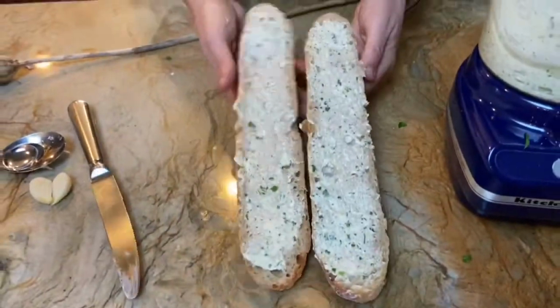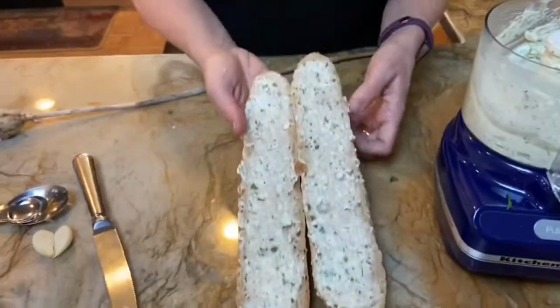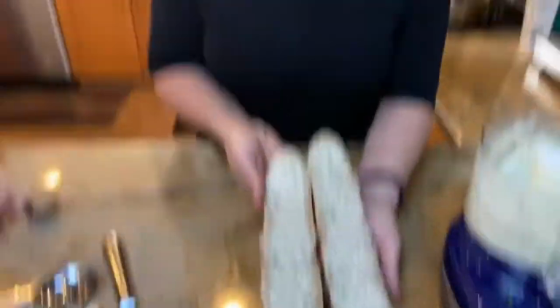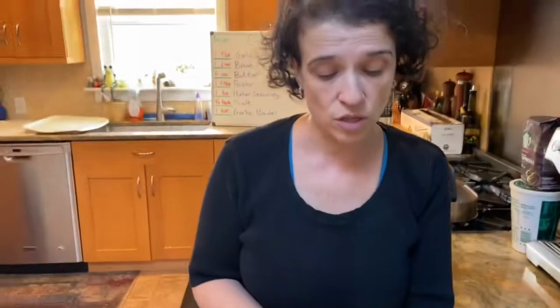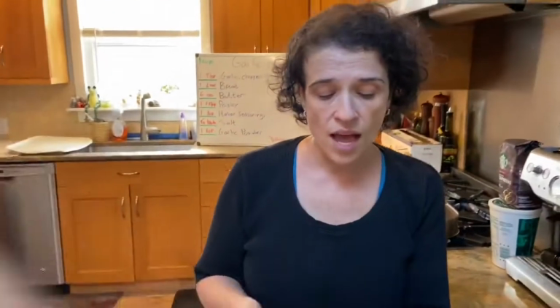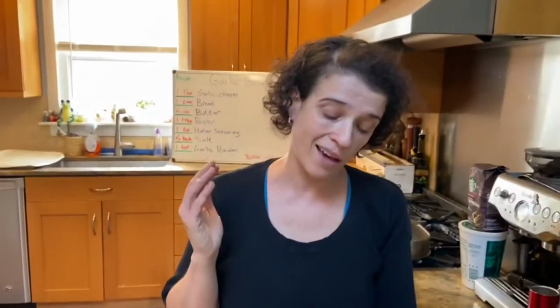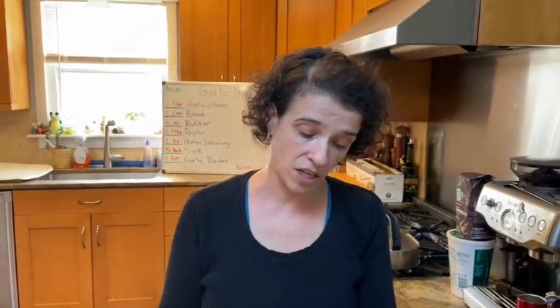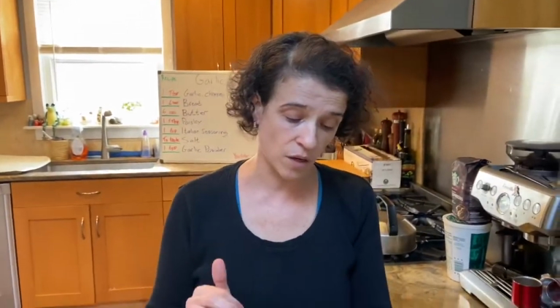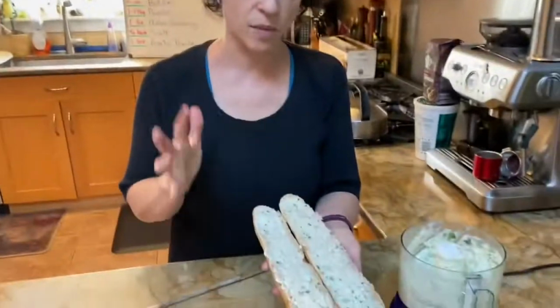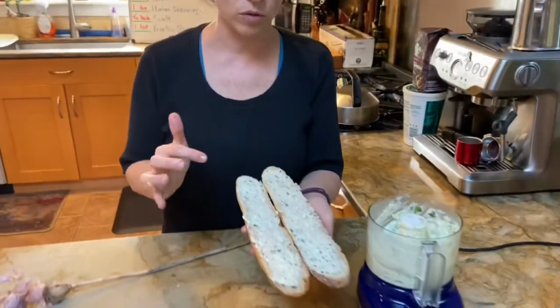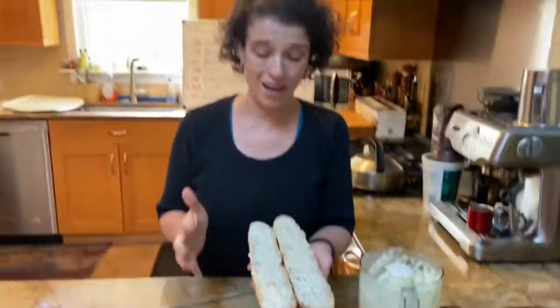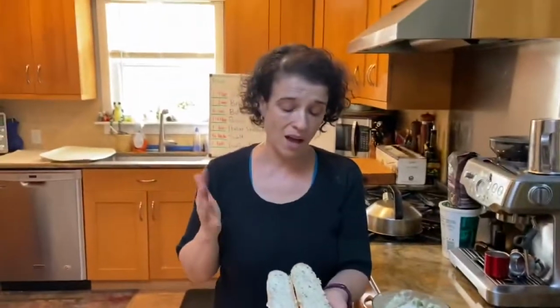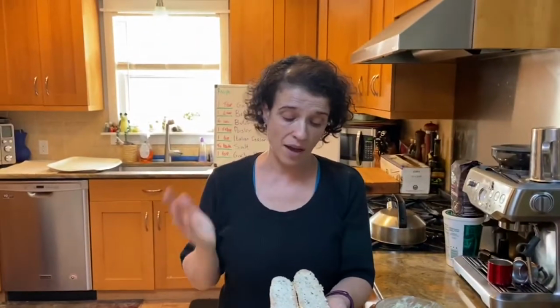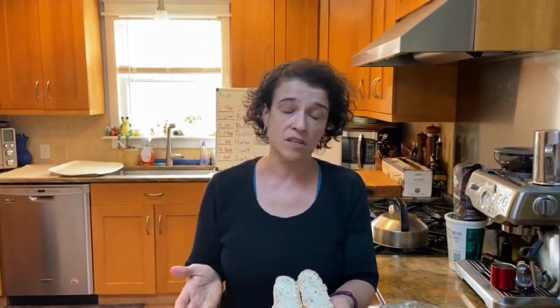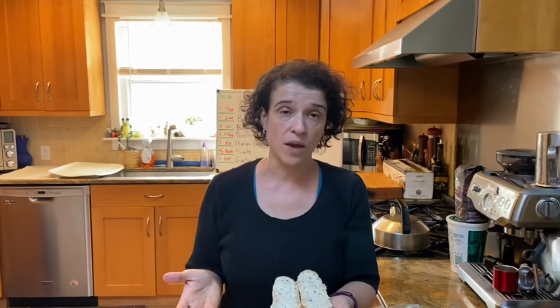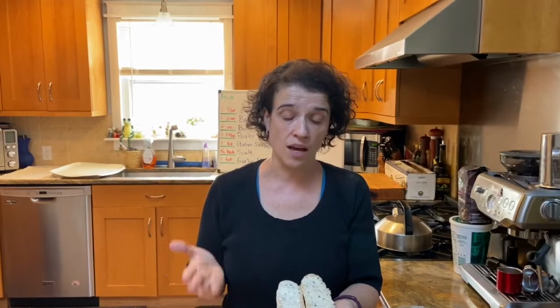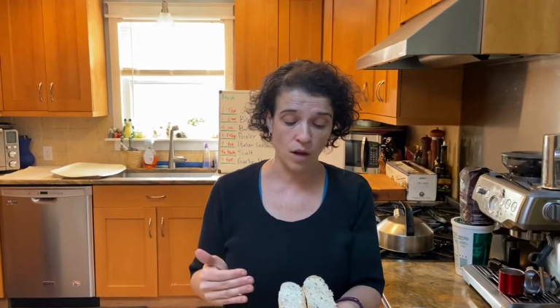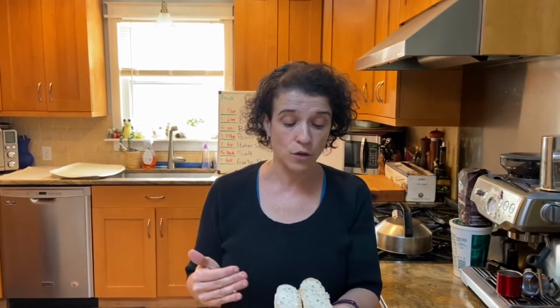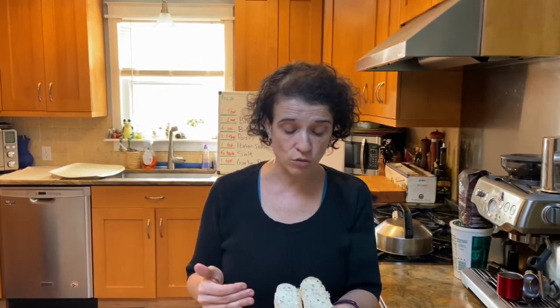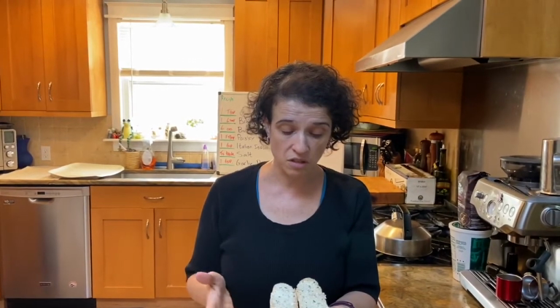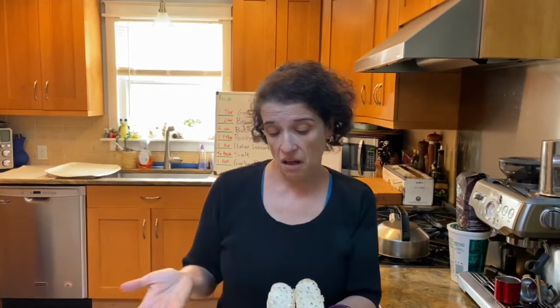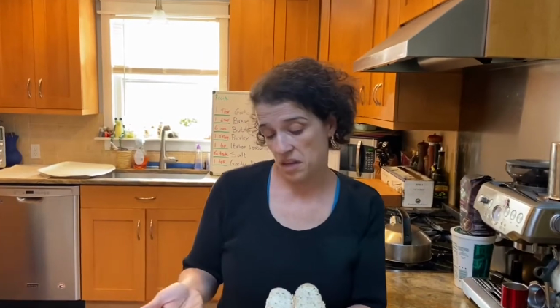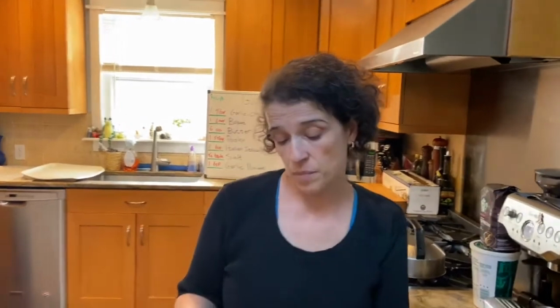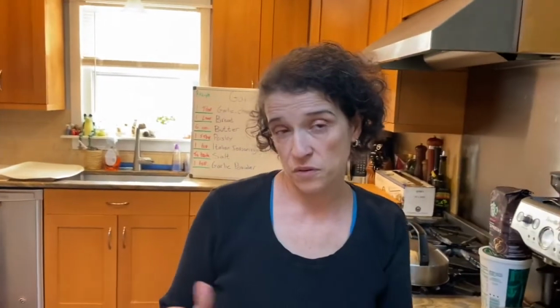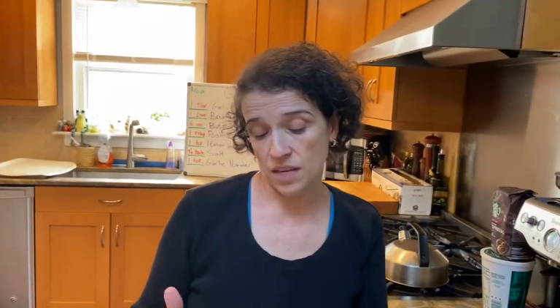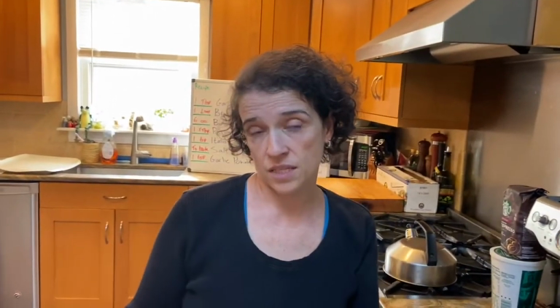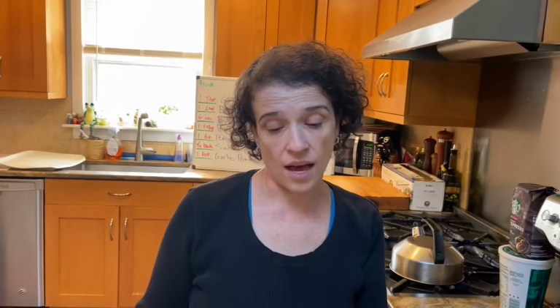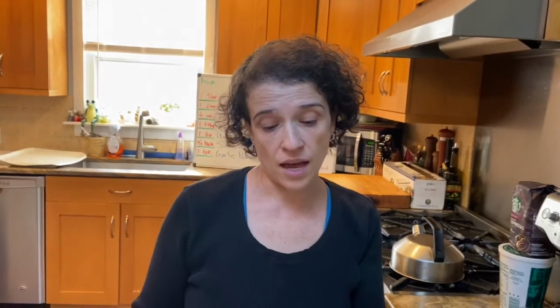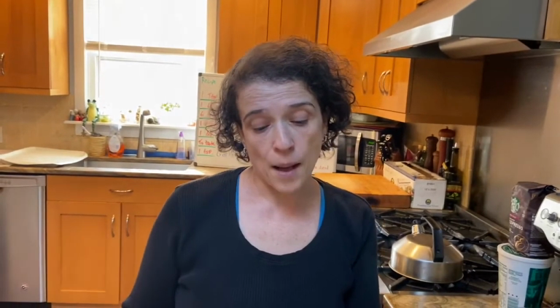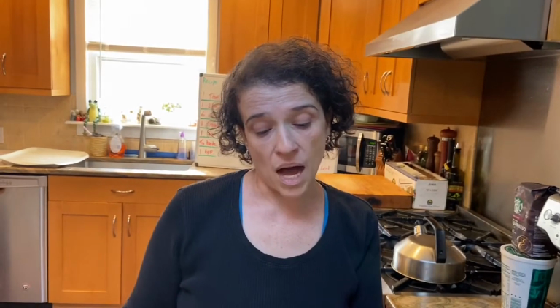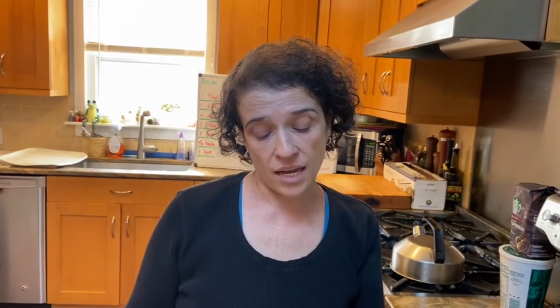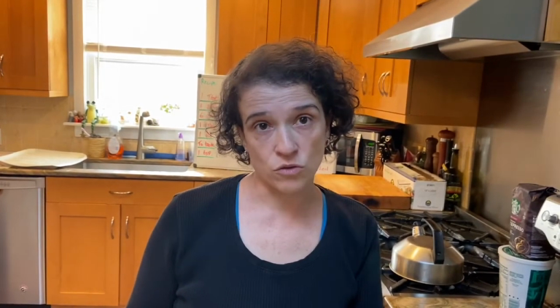I'm going to take my baguette slices and put them in the toaster until the garlic bread is golden brown. That will vary depending on your toaster — I'd say about five to eight minutes on mine.